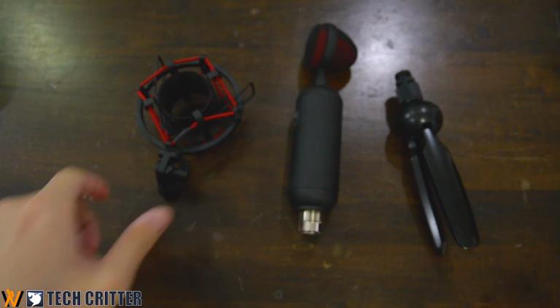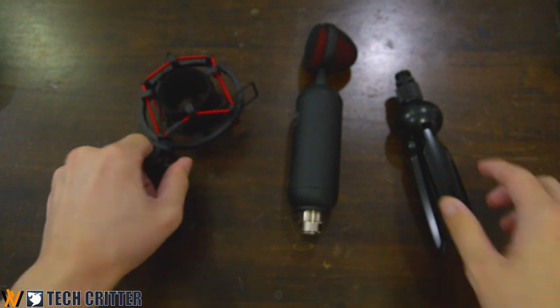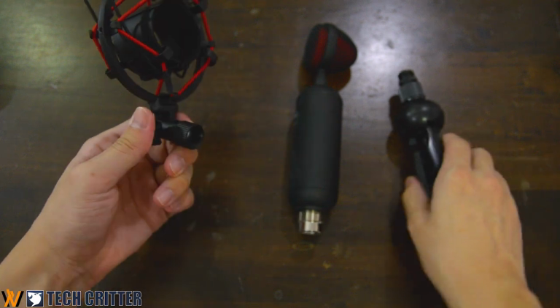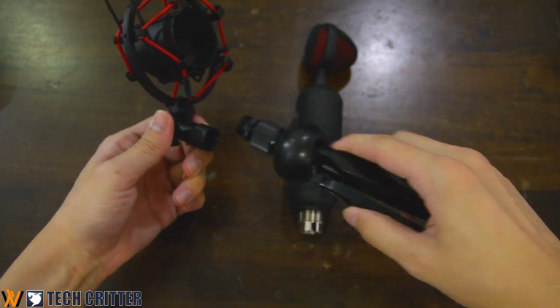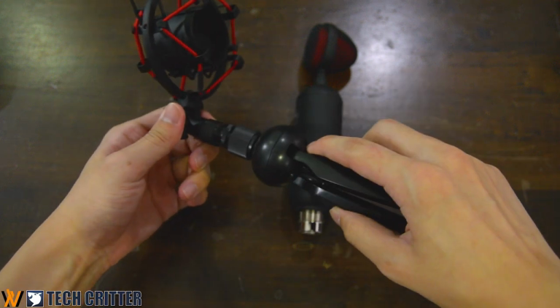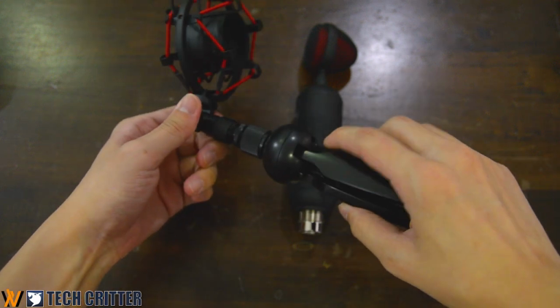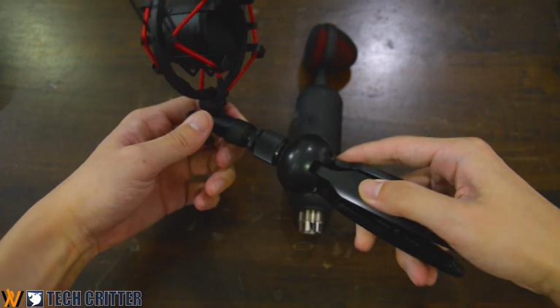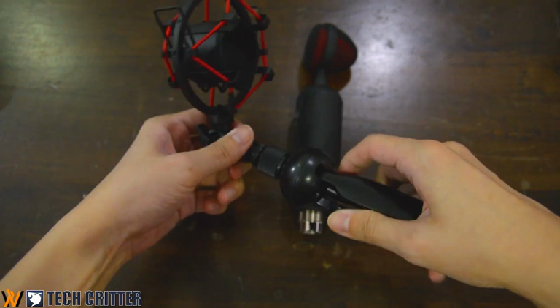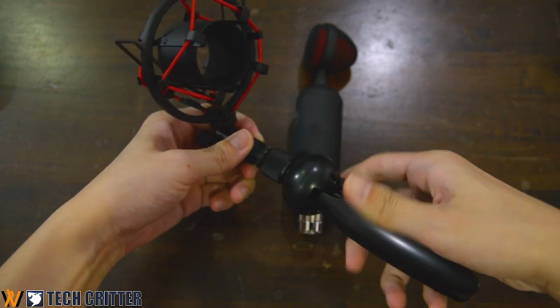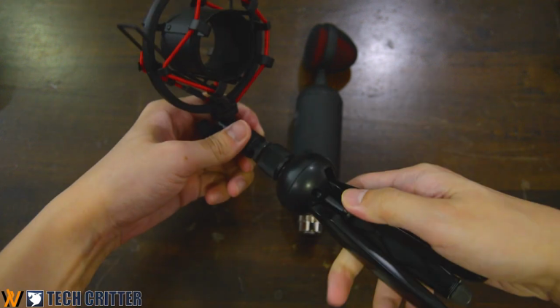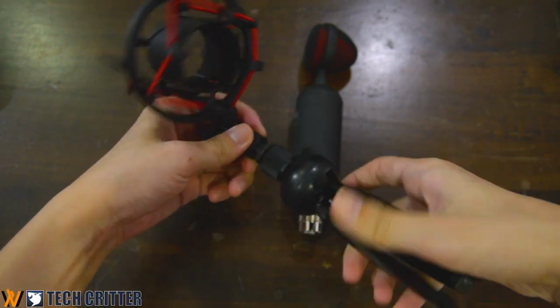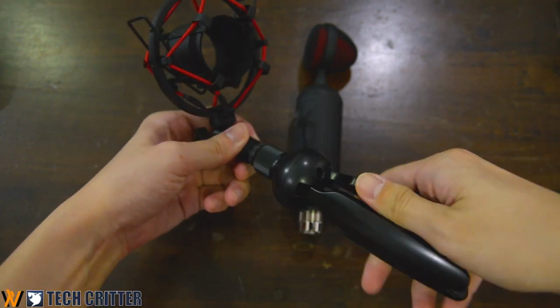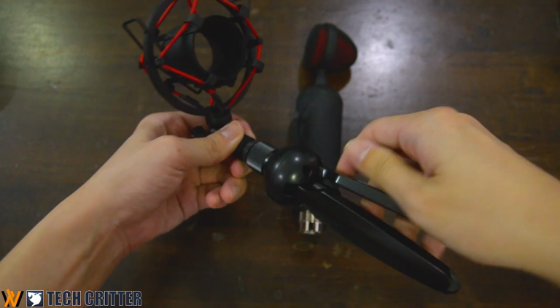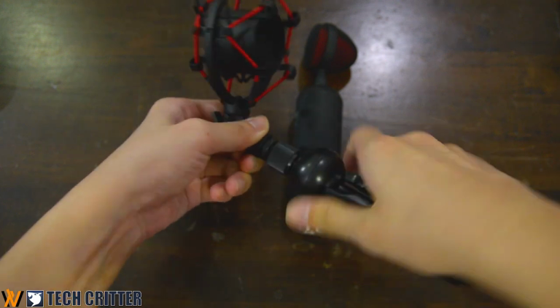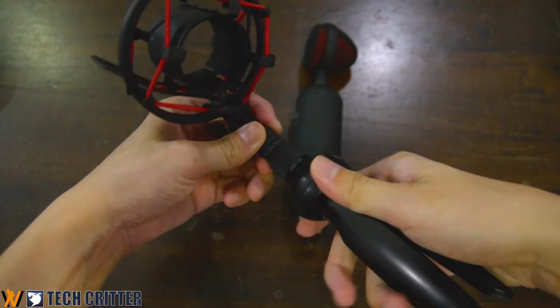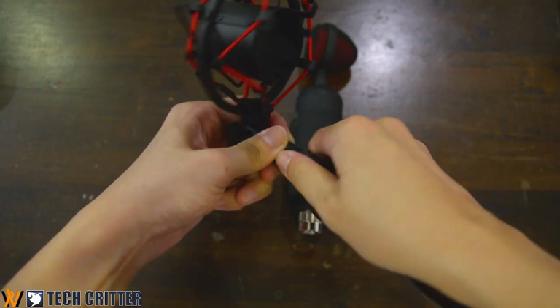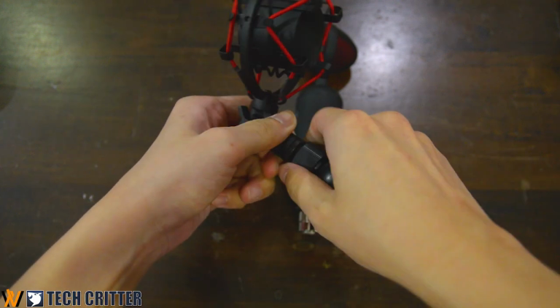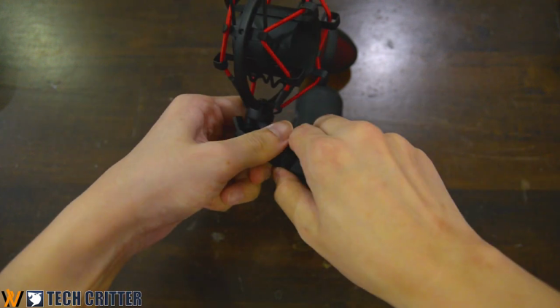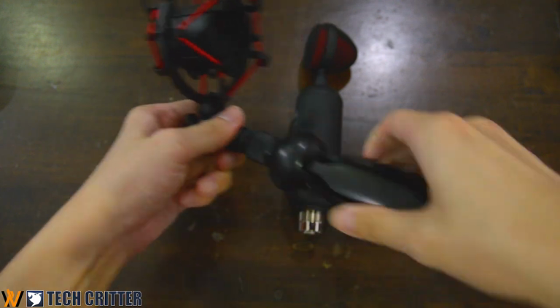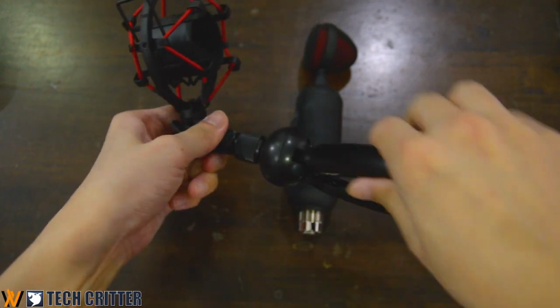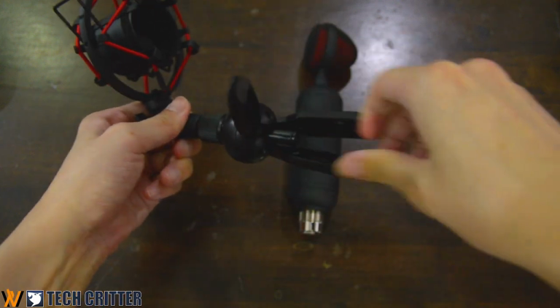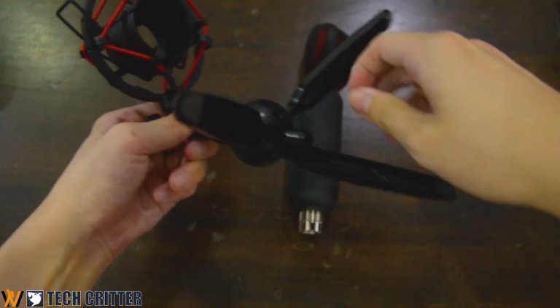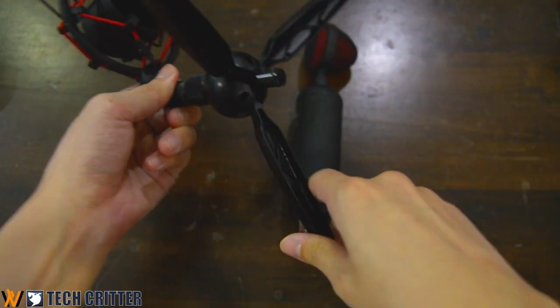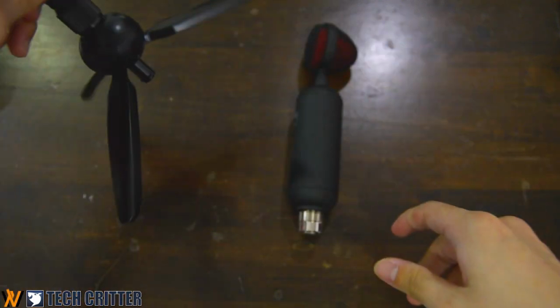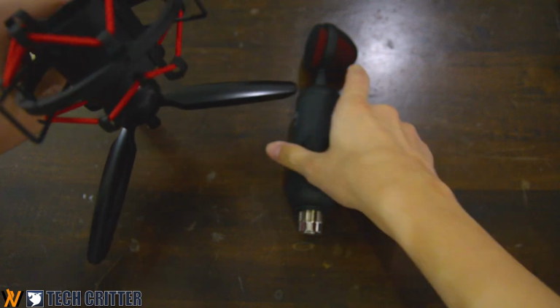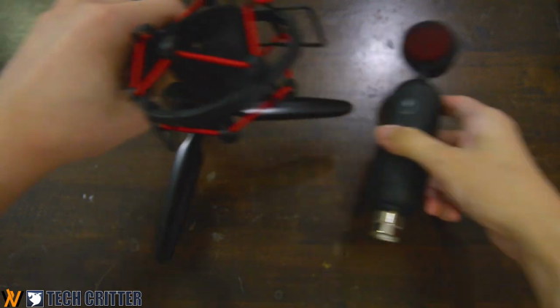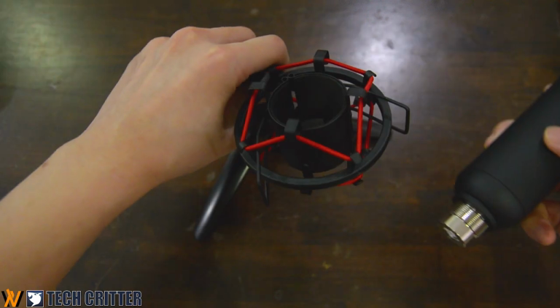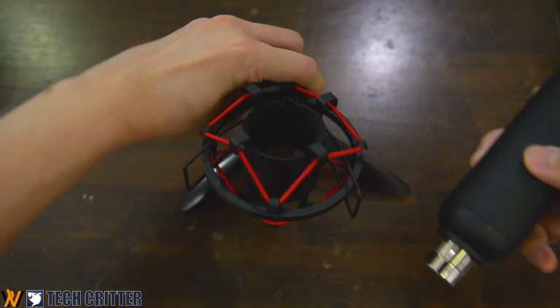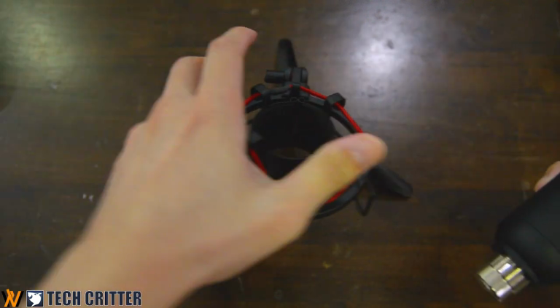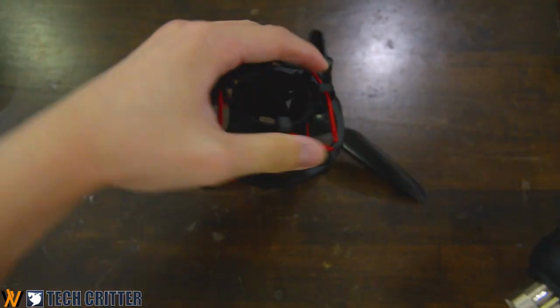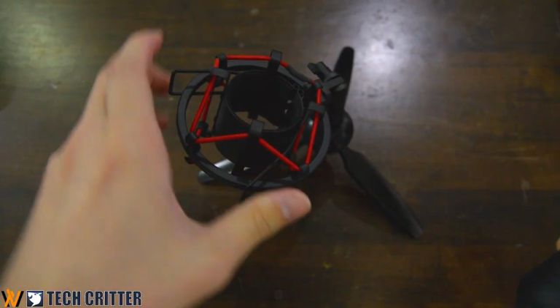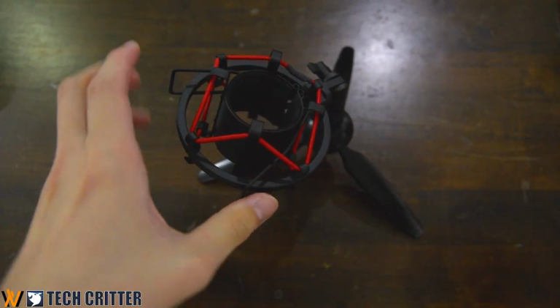To install this microphone is actually very simple. Just take the shock mount, clamp the microphone in between, and then screw in the tripod — and there you have it, it's all done. Plug in the cable, plug it into your PC, and then you can start recording right away.